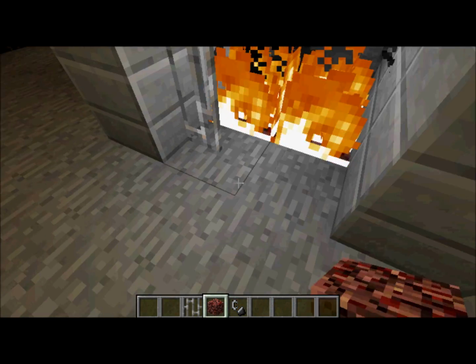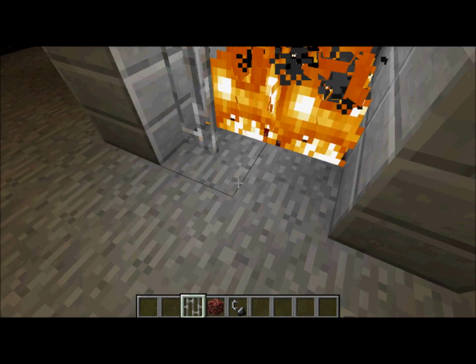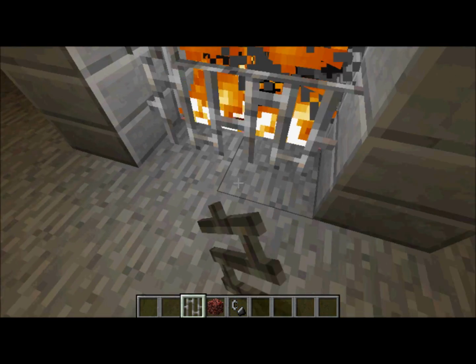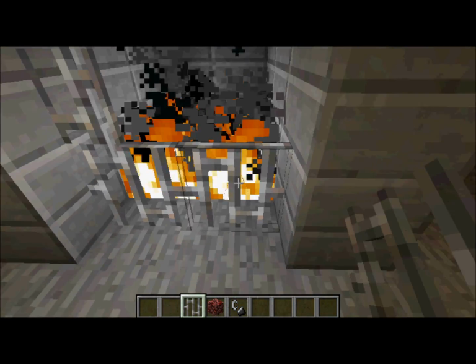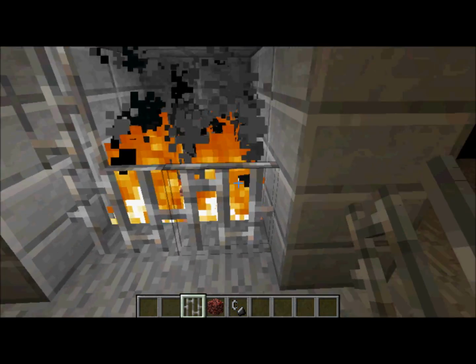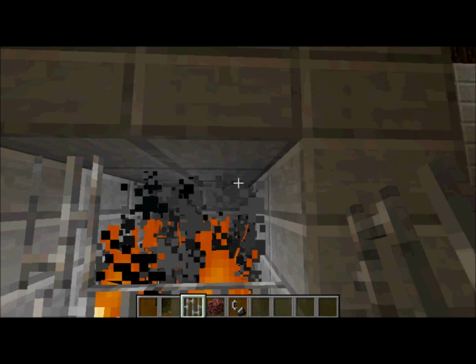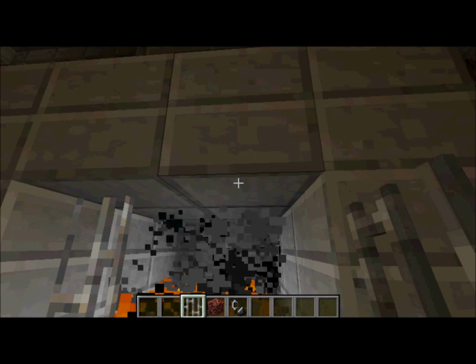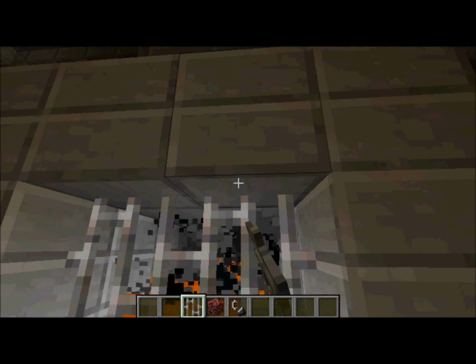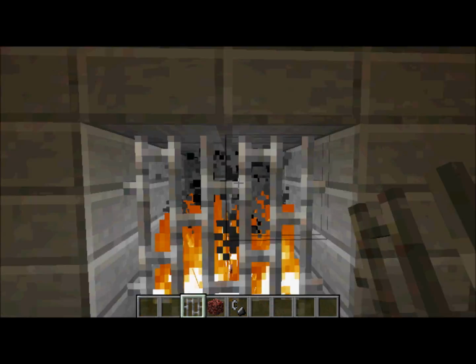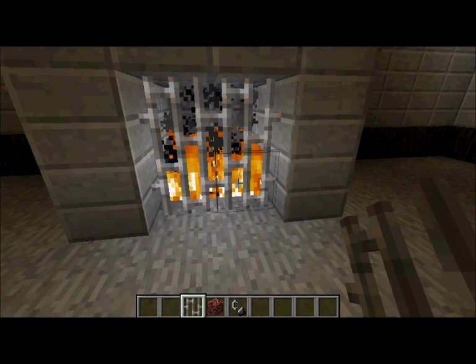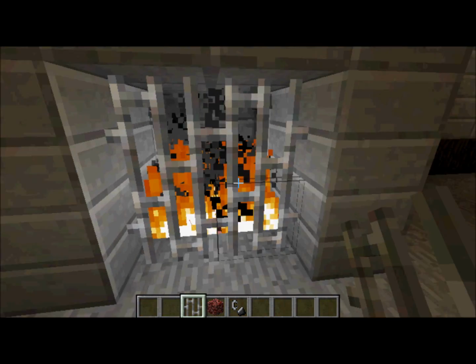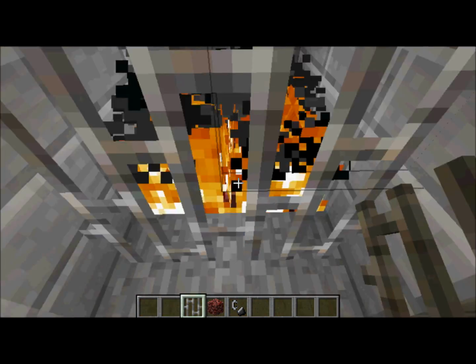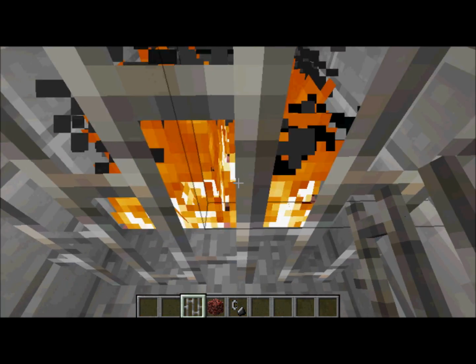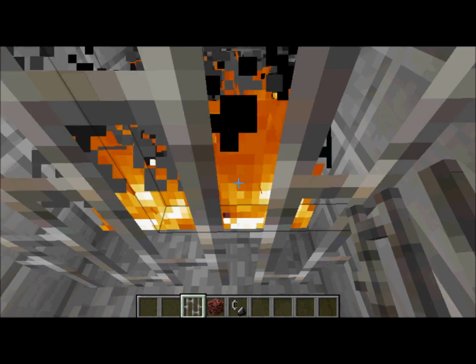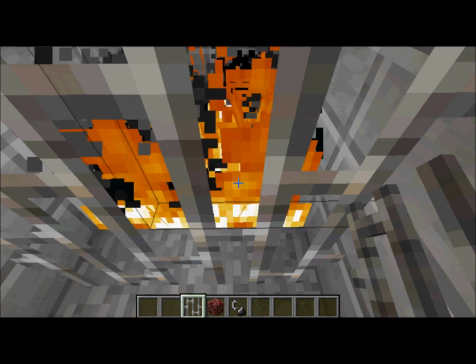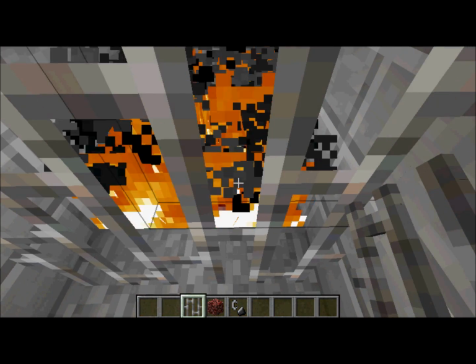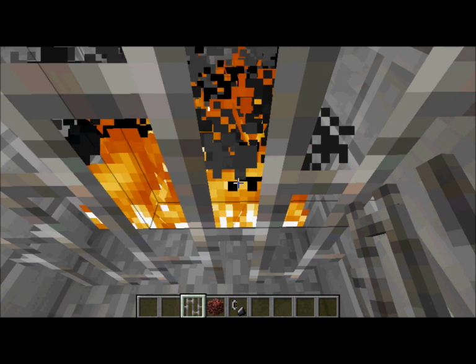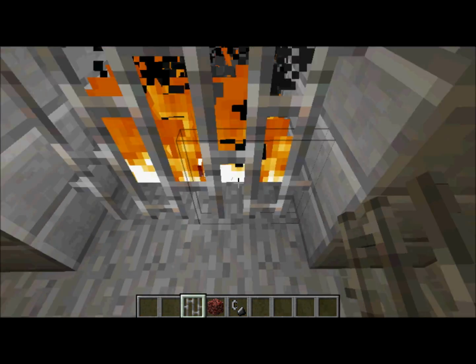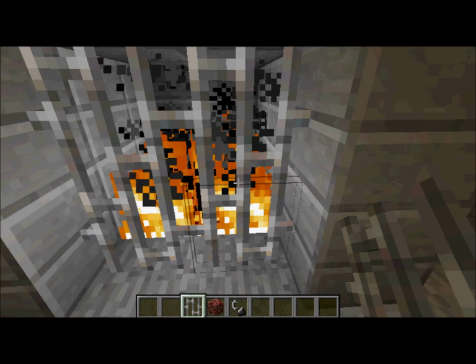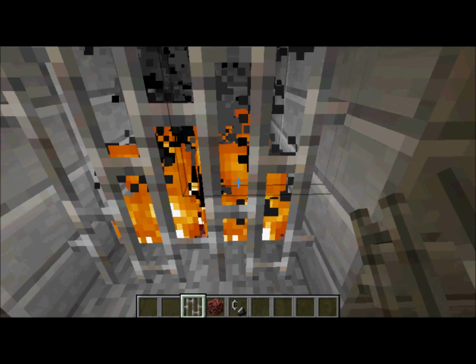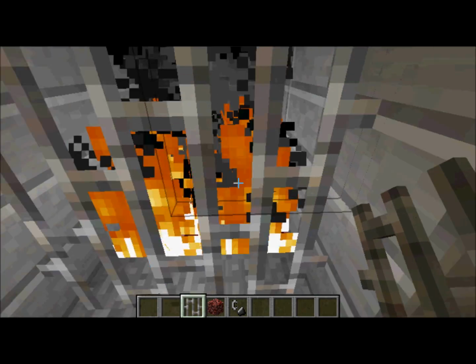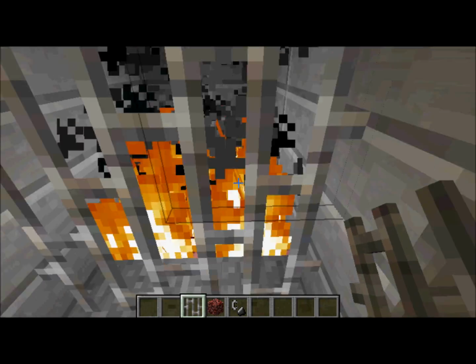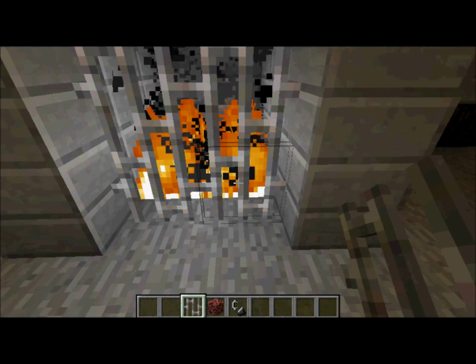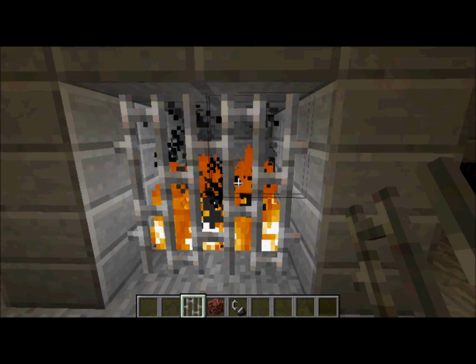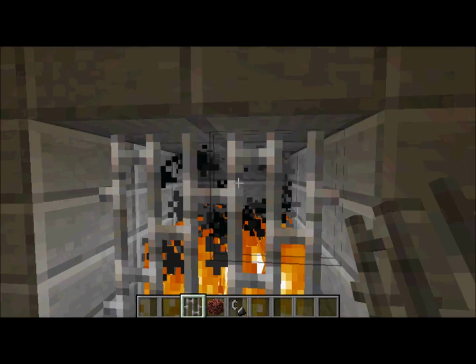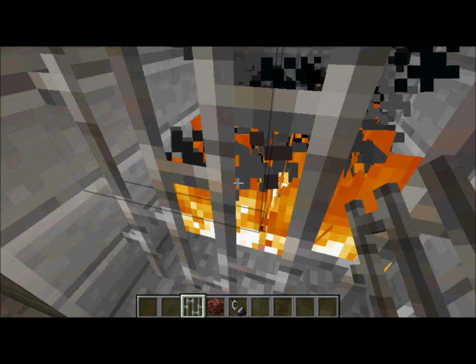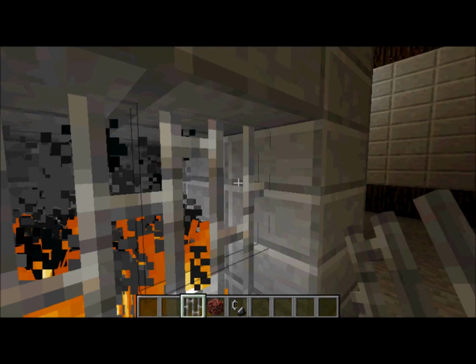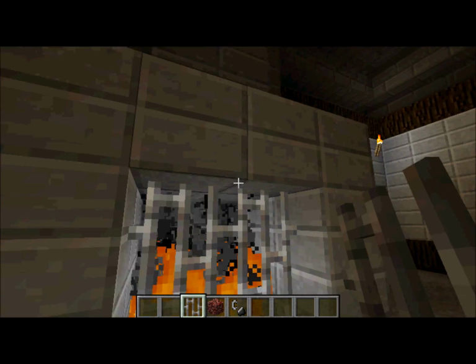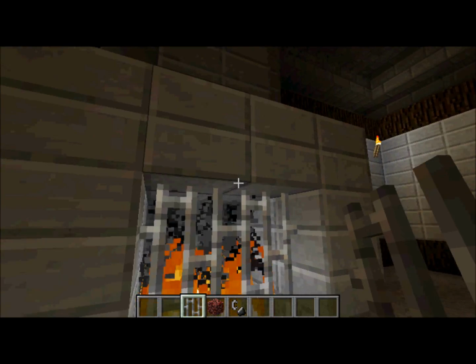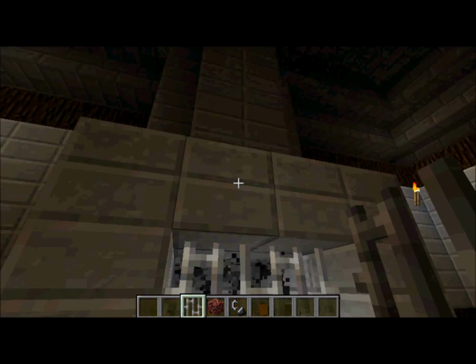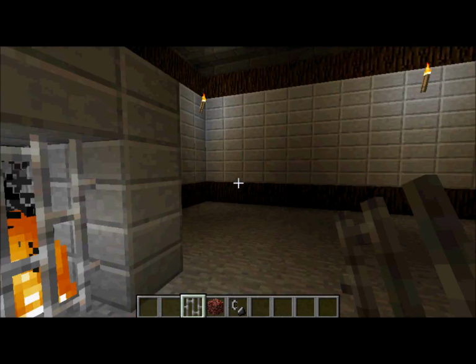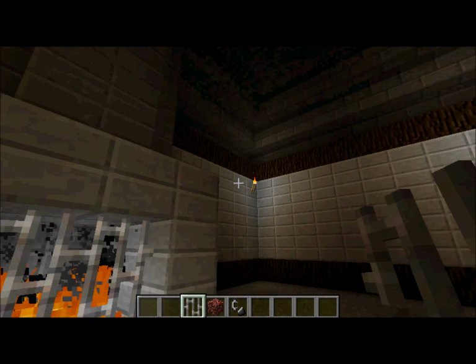What you need to do is basically take 4 netherrack, take flint and steel, light it up, and put iron bars here if you want.